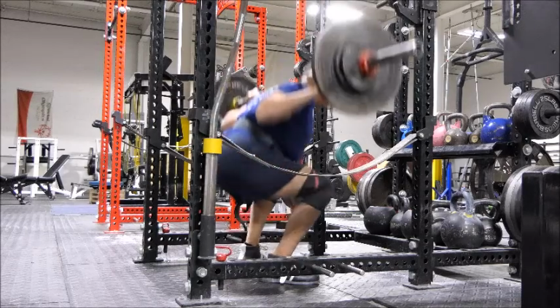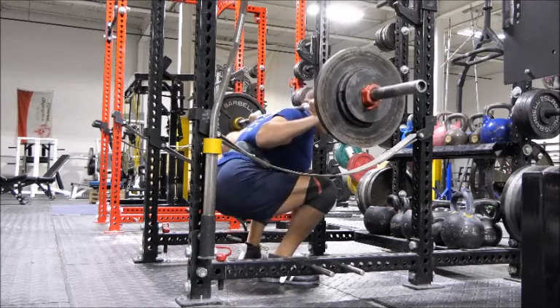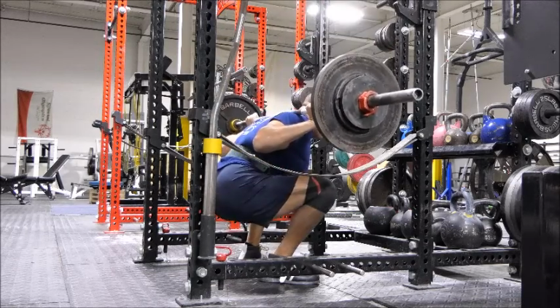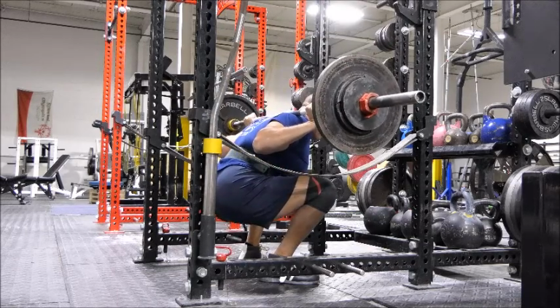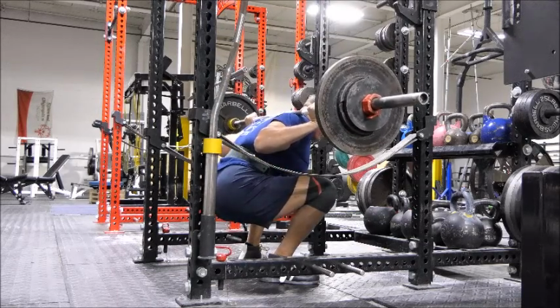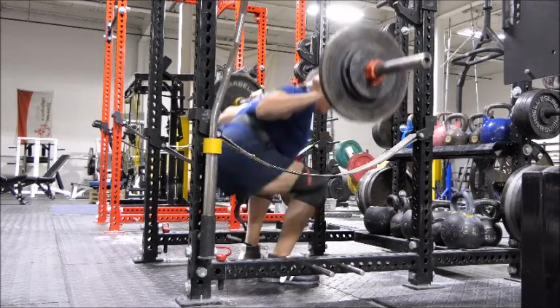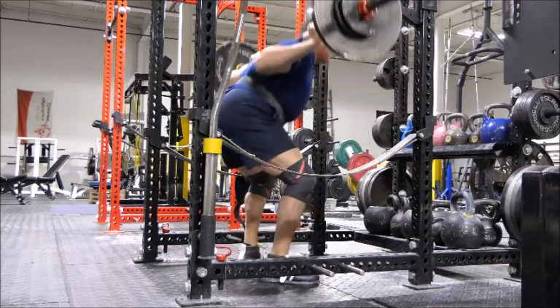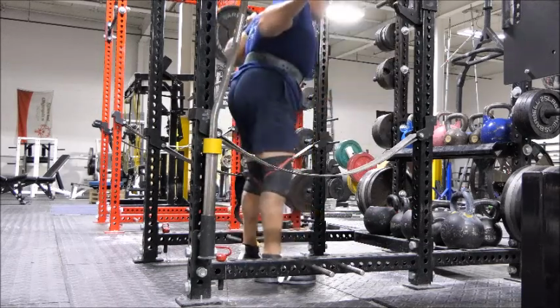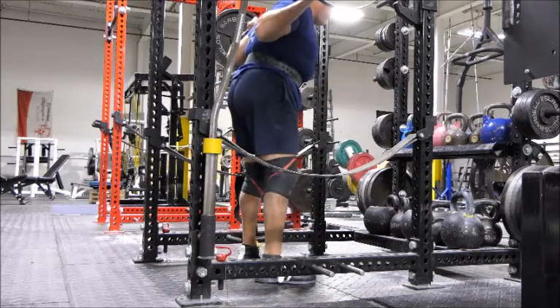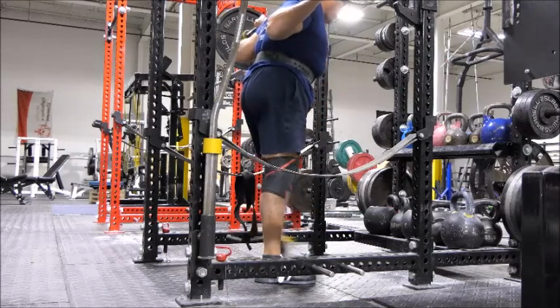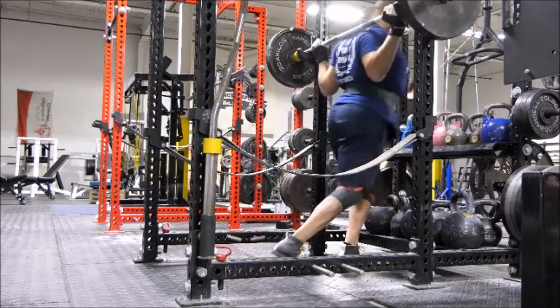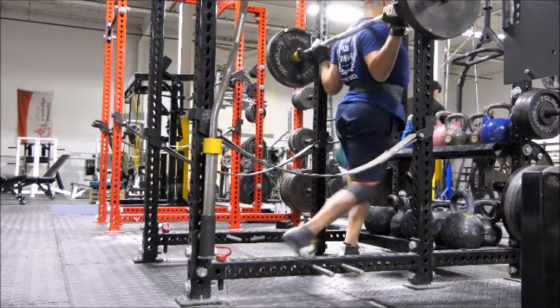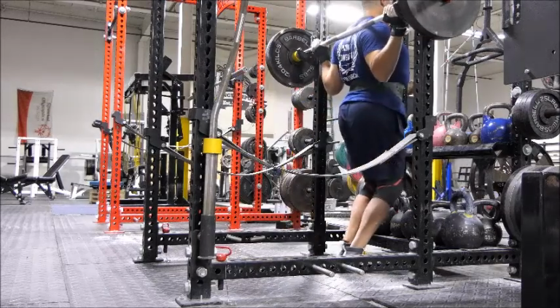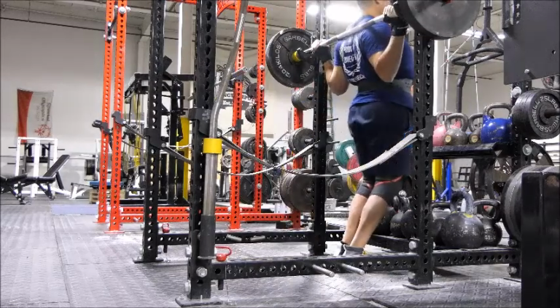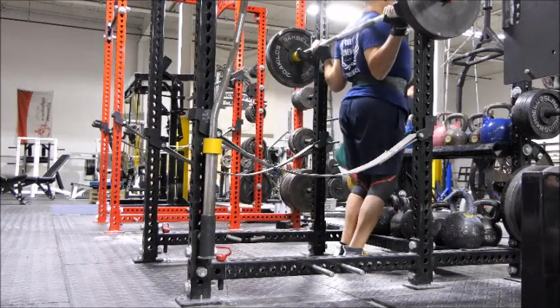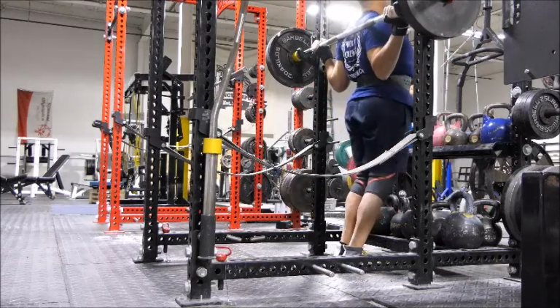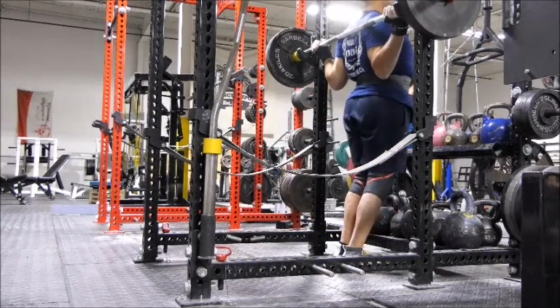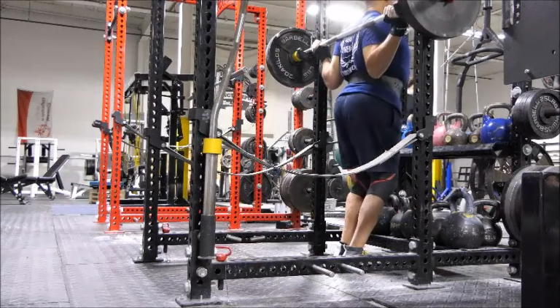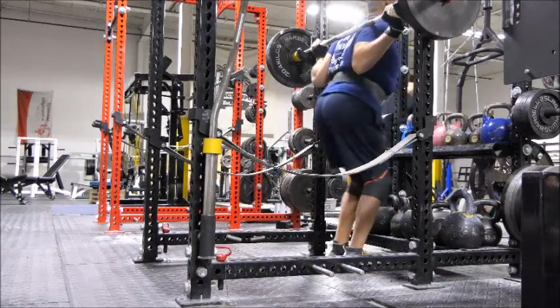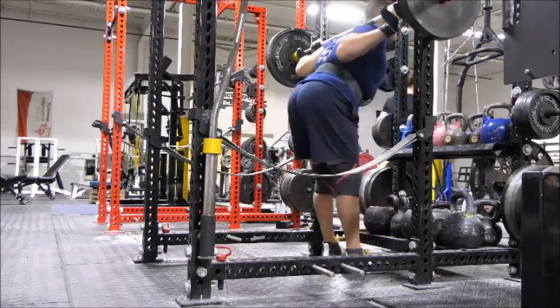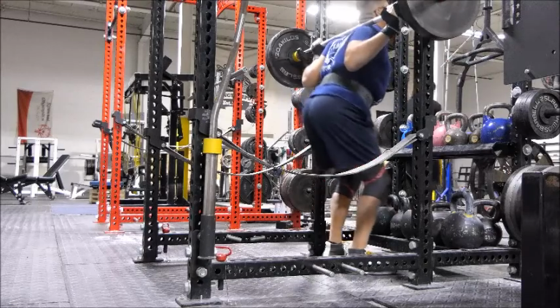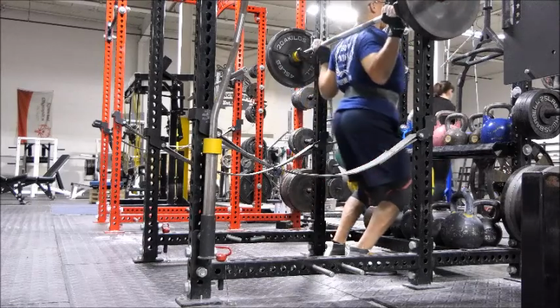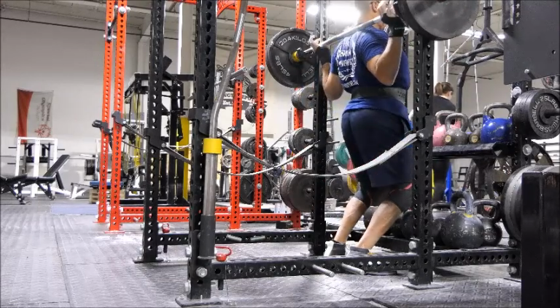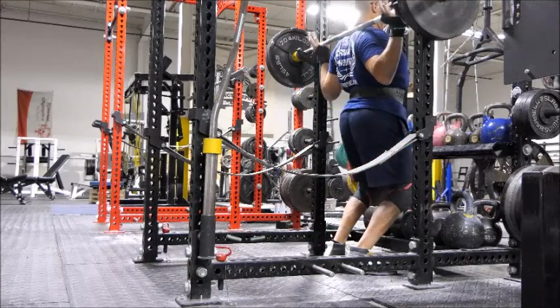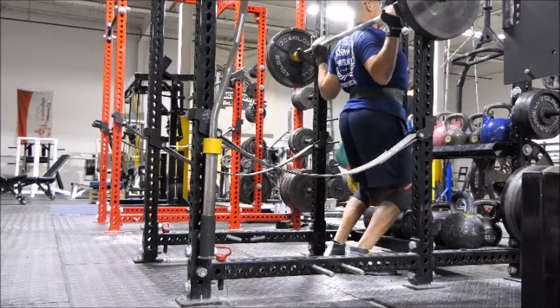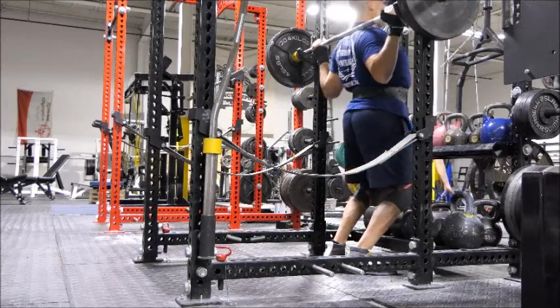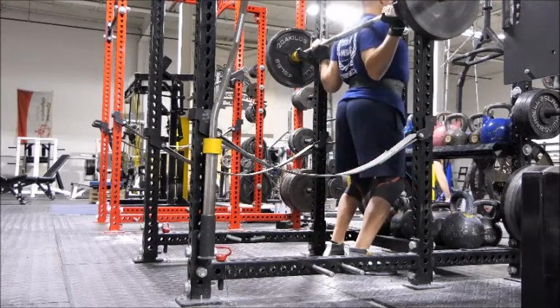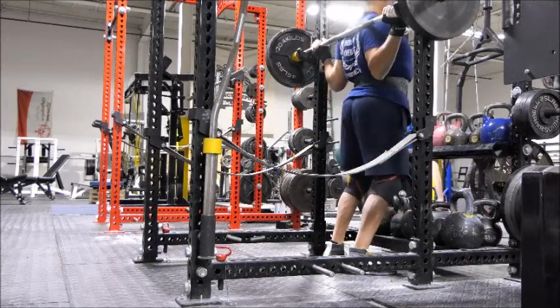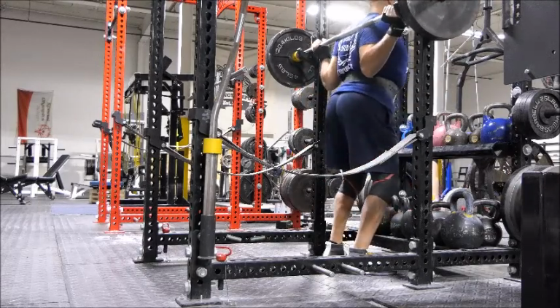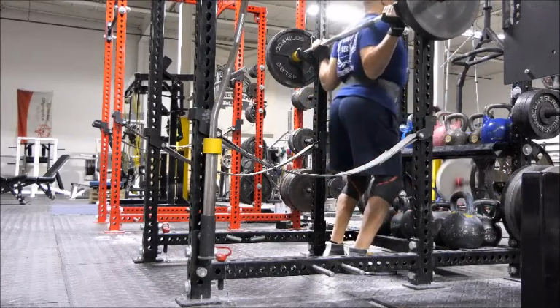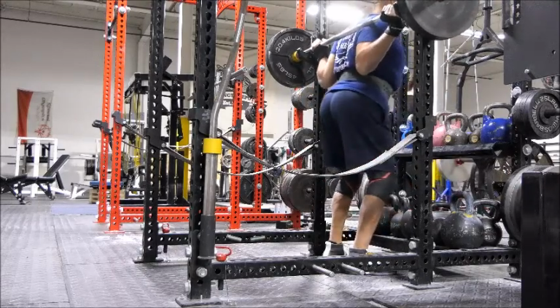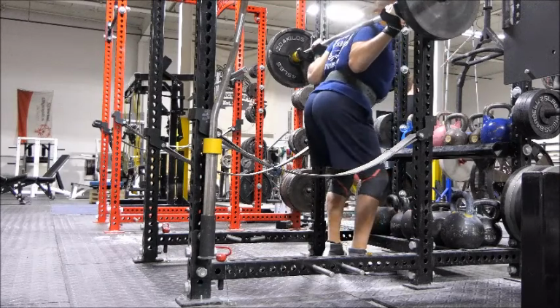The 225 for three reps was my top set on the bench, and that came off very, very easily. I know that it is absolutely critical that you get all the bench footage, coach.